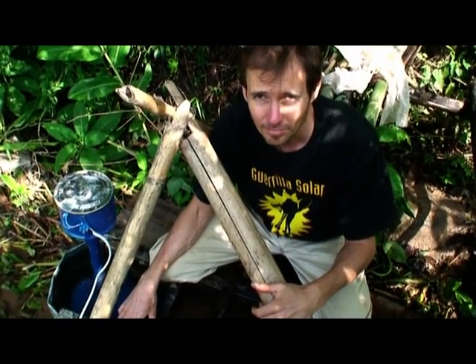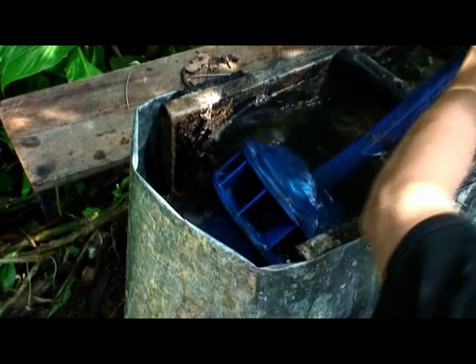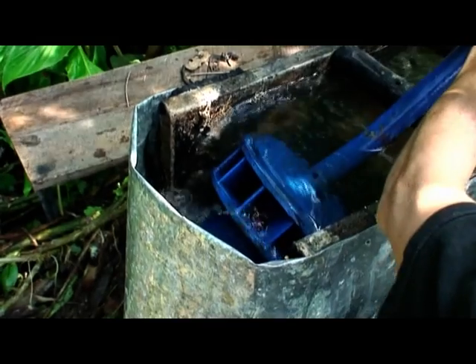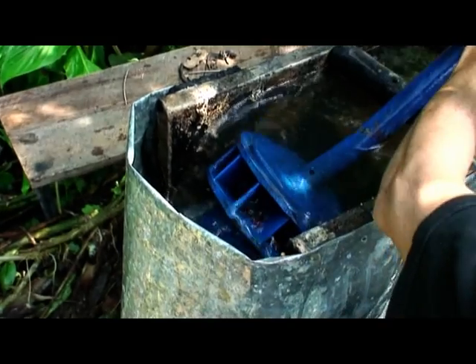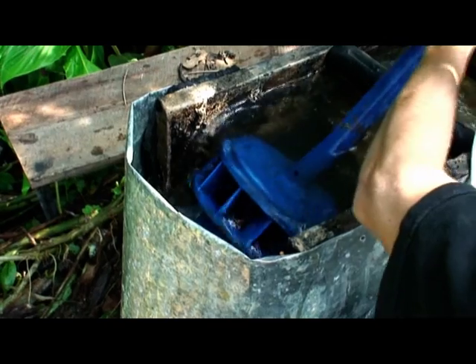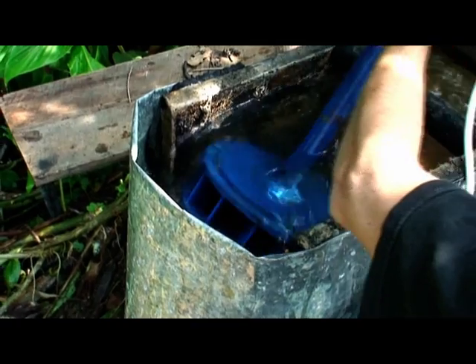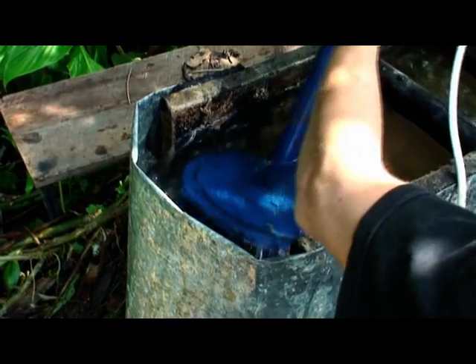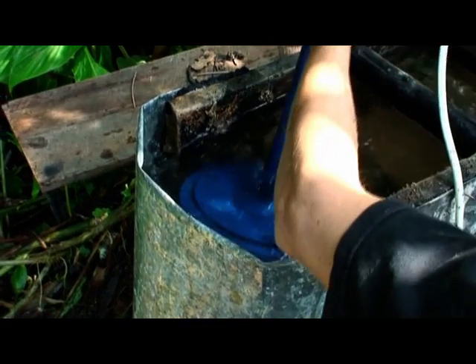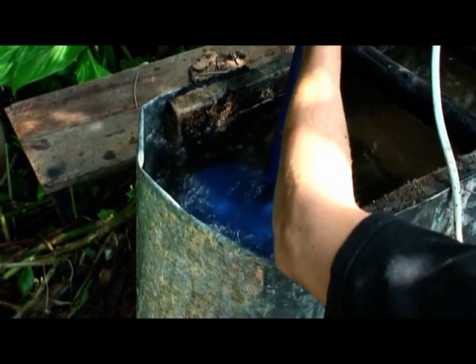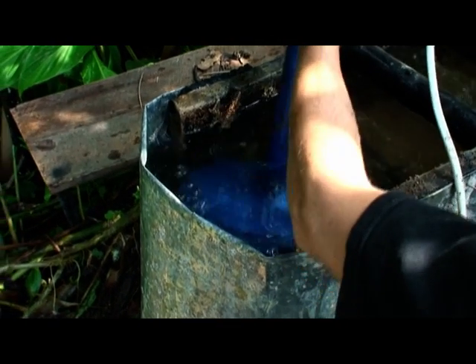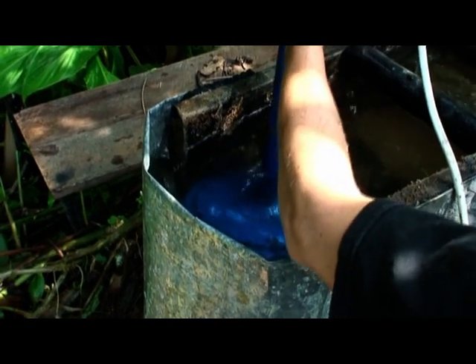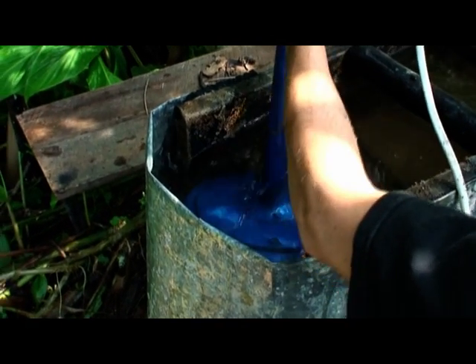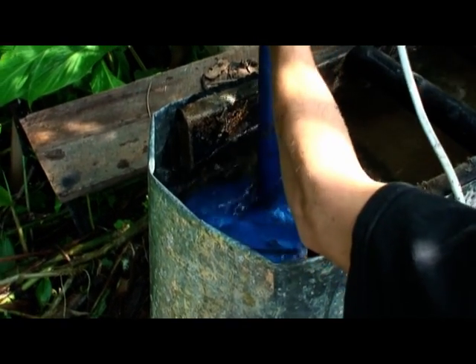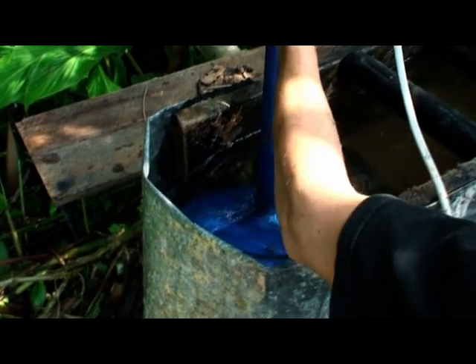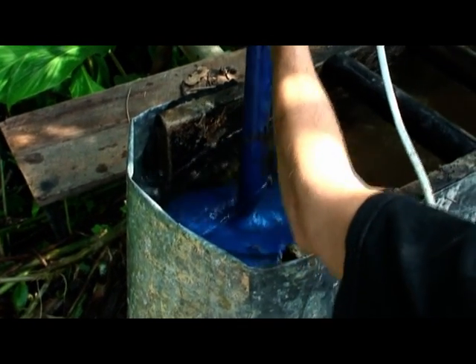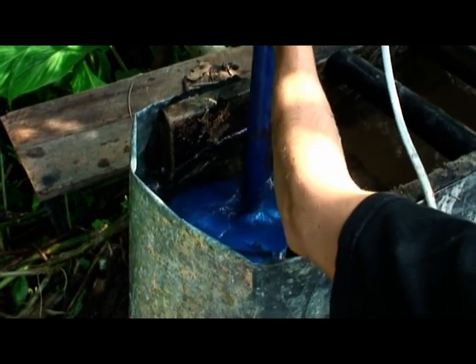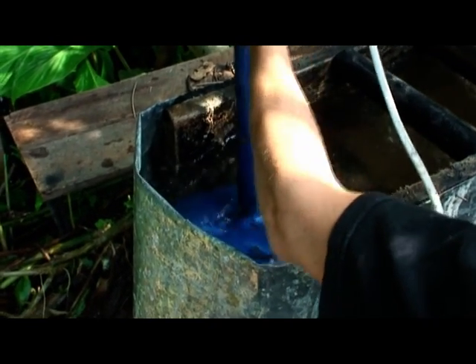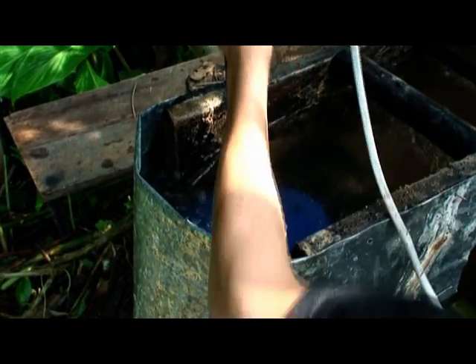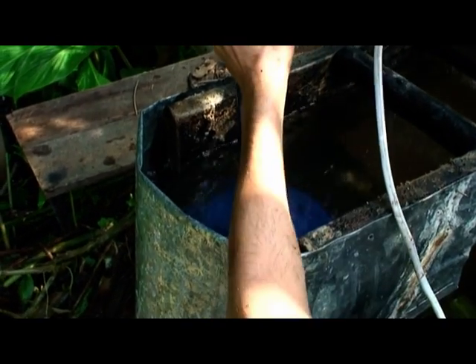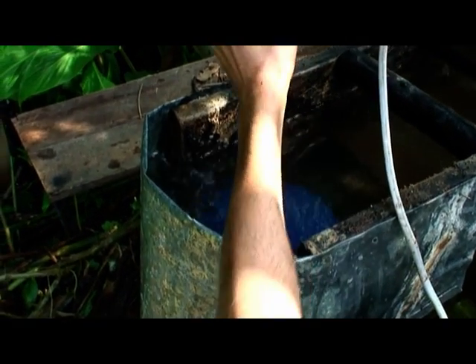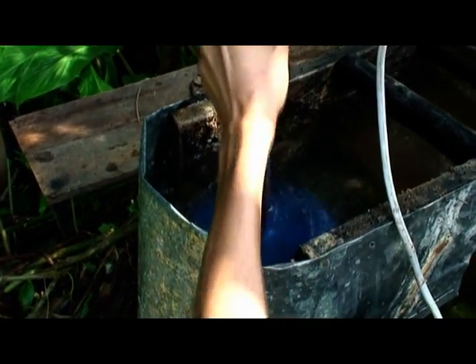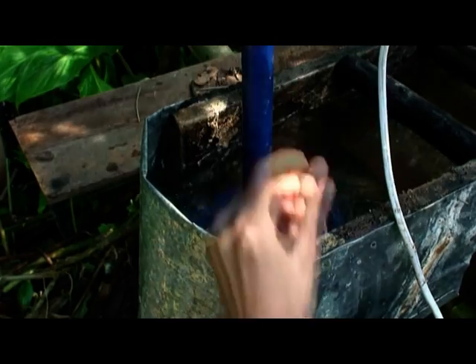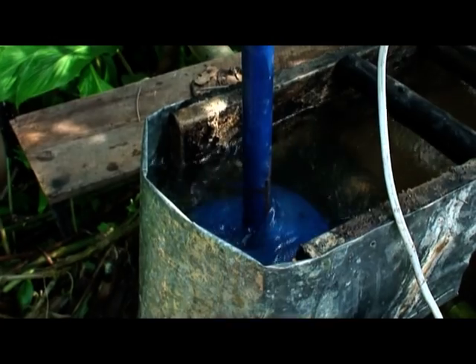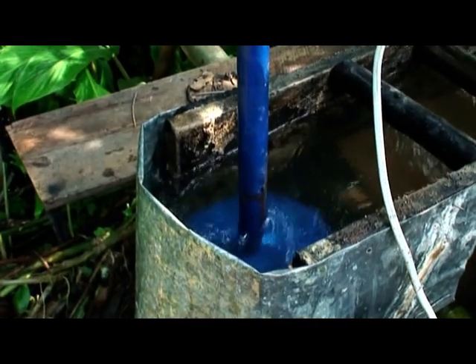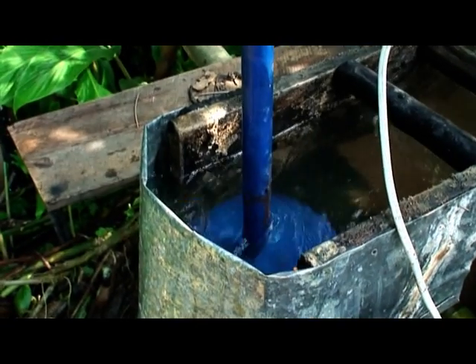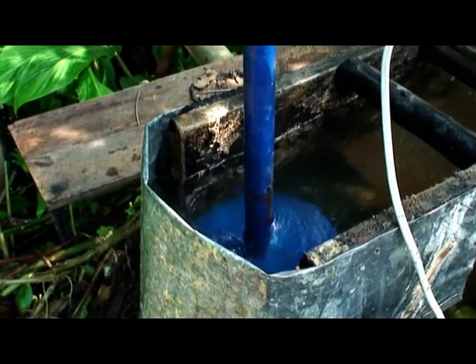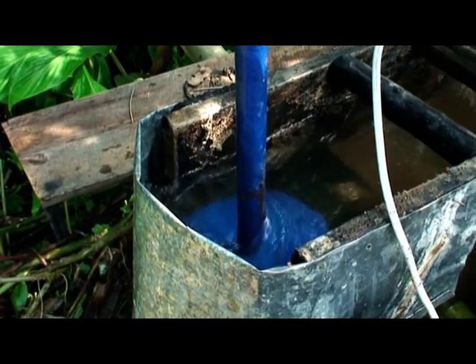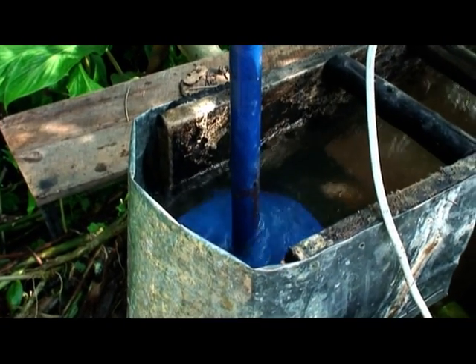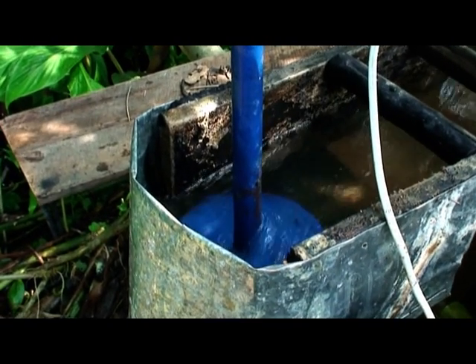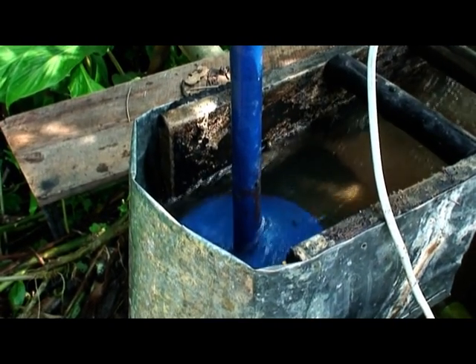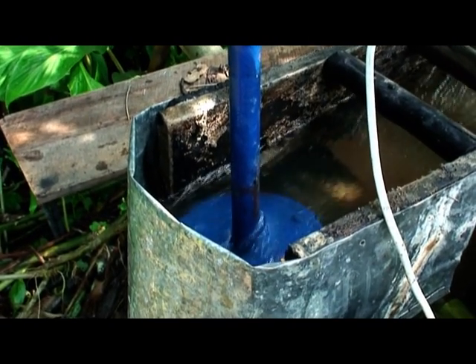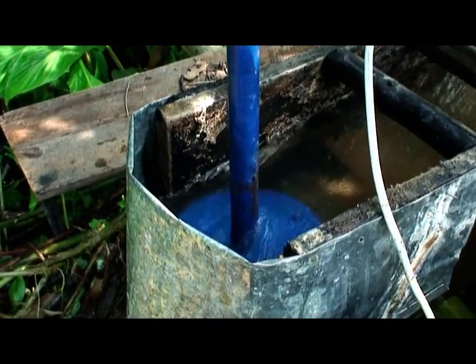This turbine itself costs about 3,000 baht from Vietnam — that's about $90 US.